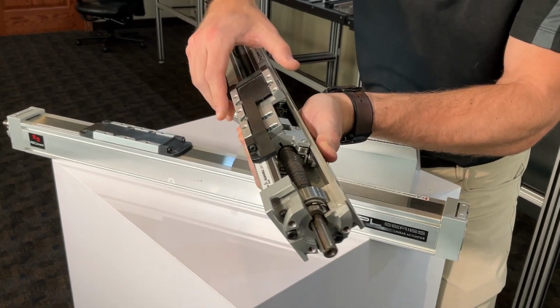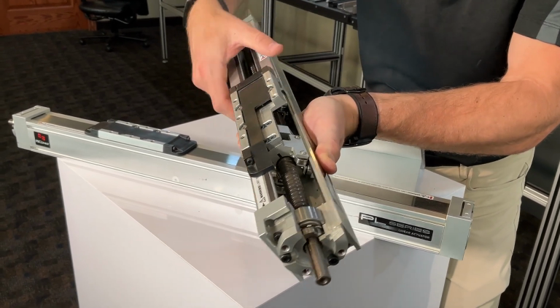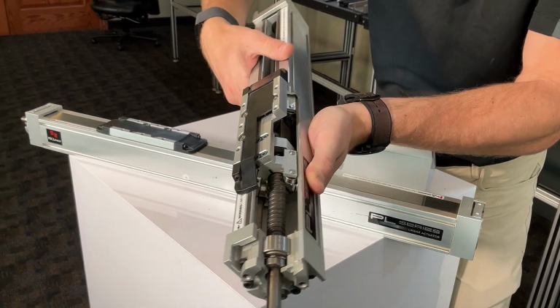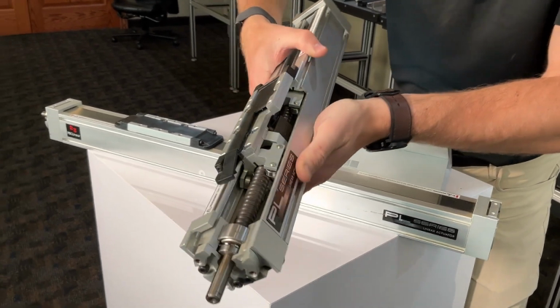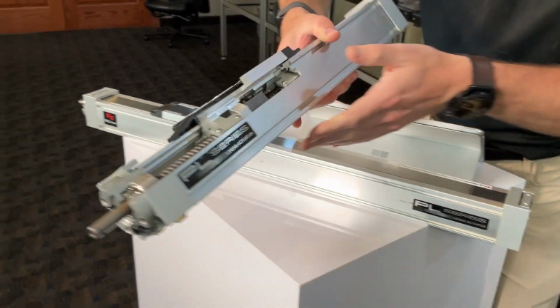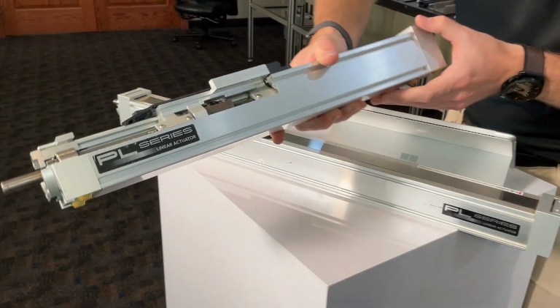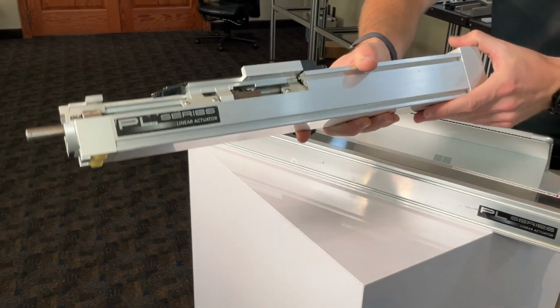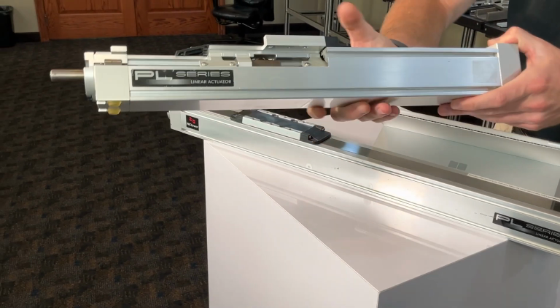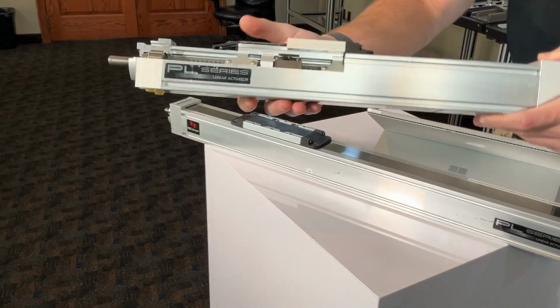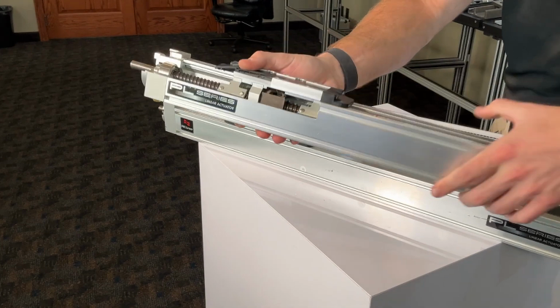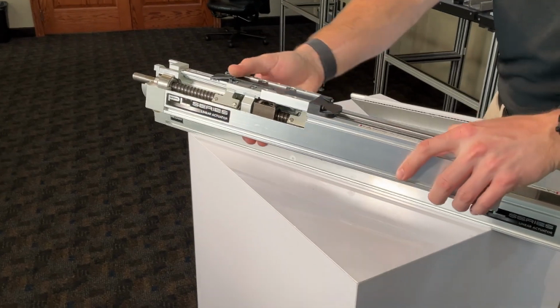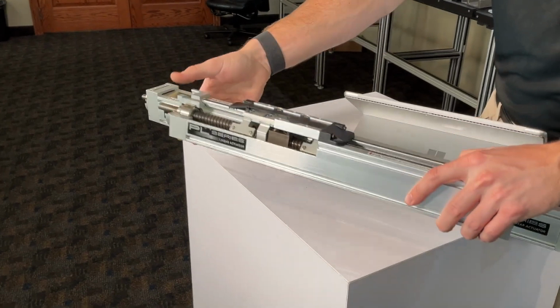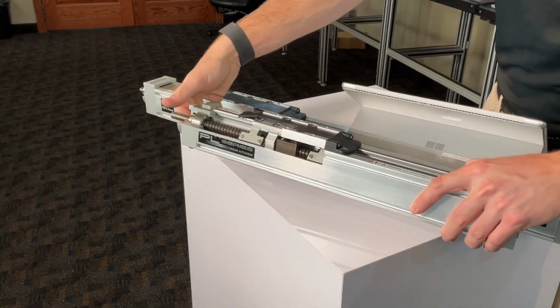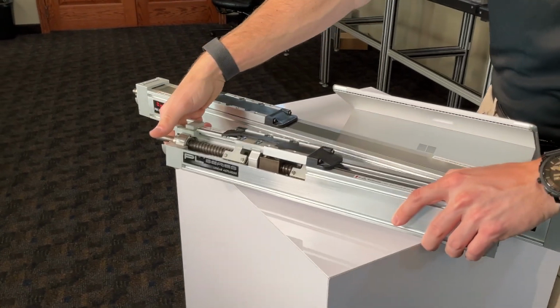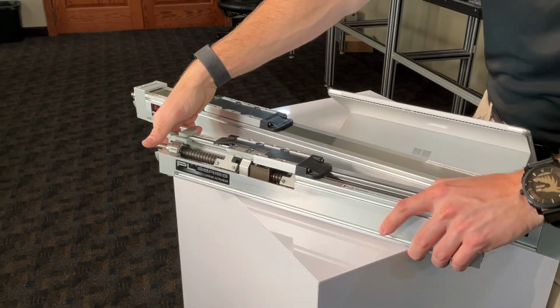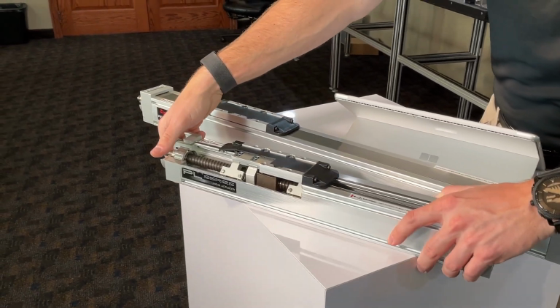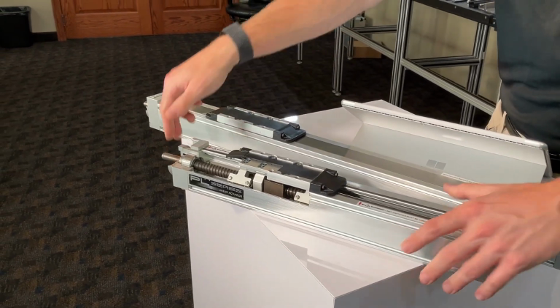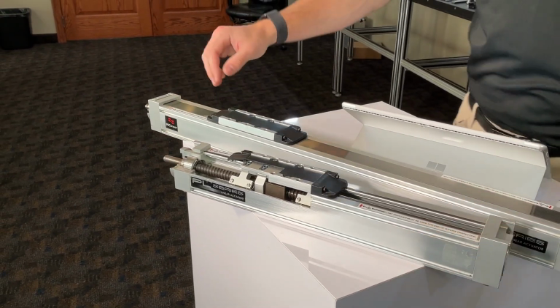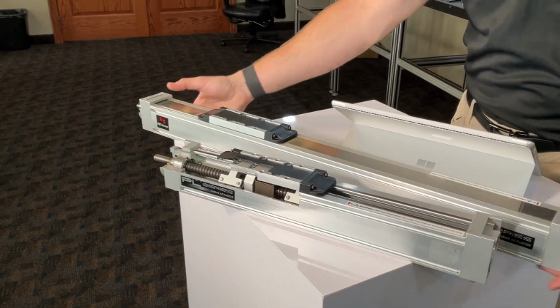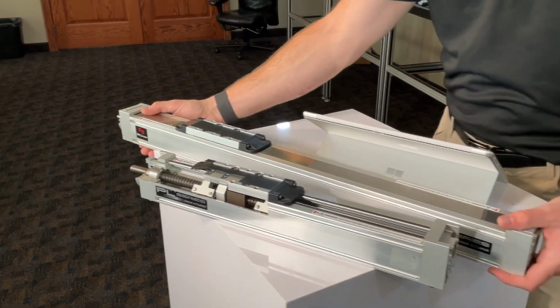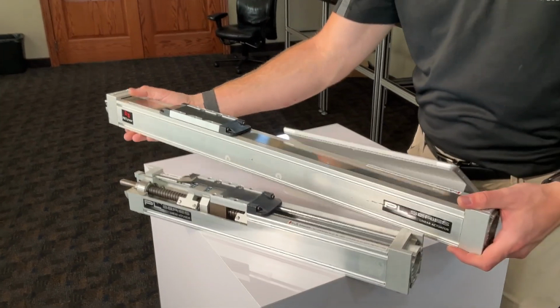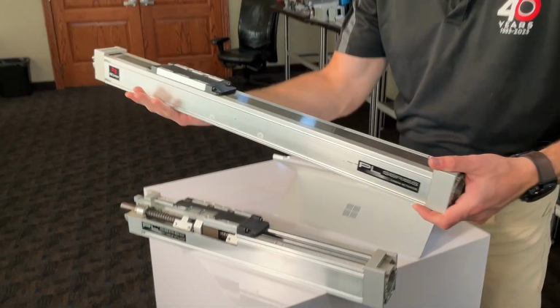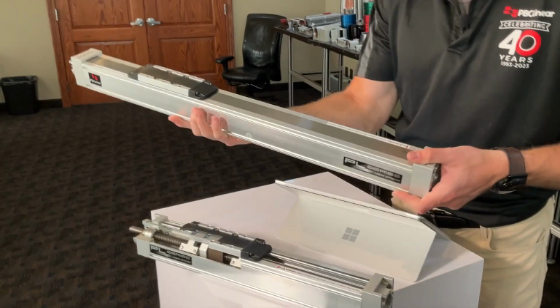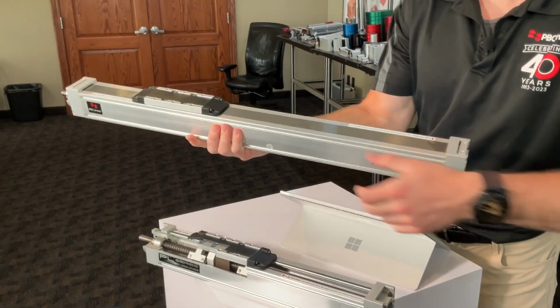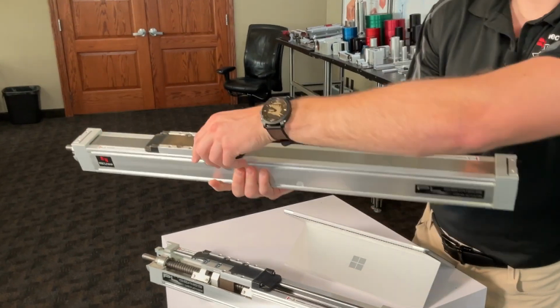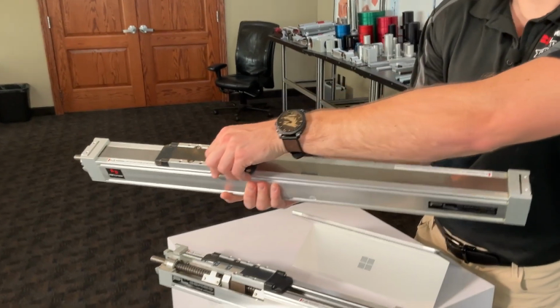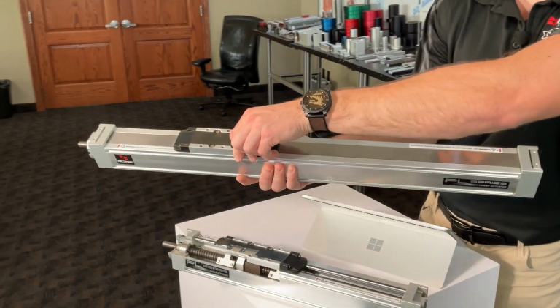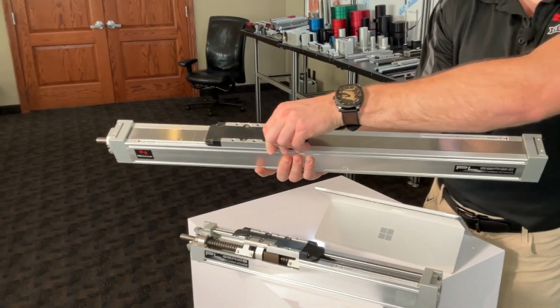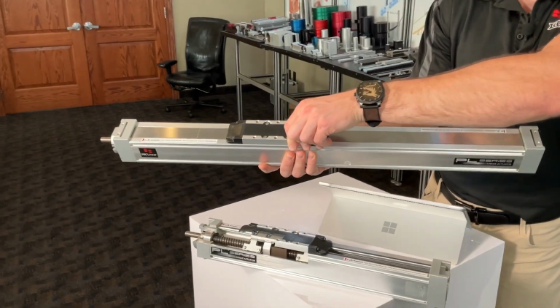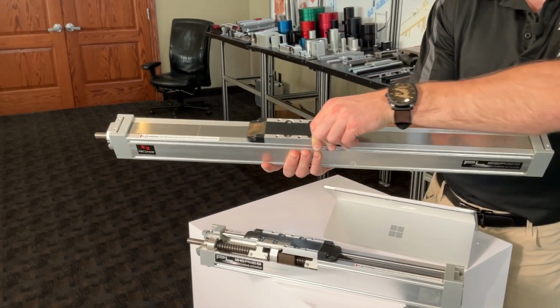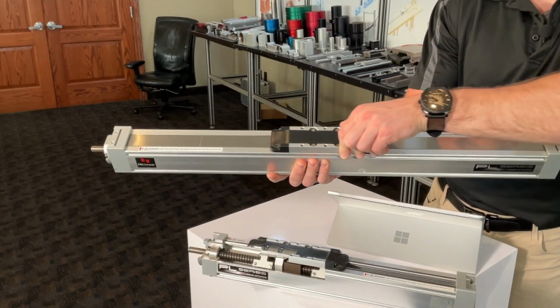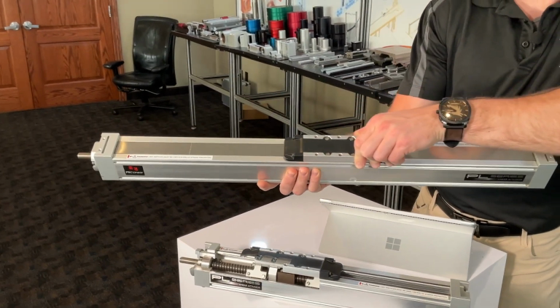Equipped with a stainless steel seal strip that magnetically seals against the actuator body, offering protection against contamination. Available with dual and extended carriages to increase load and moment capacities, catering to more demanding applications.